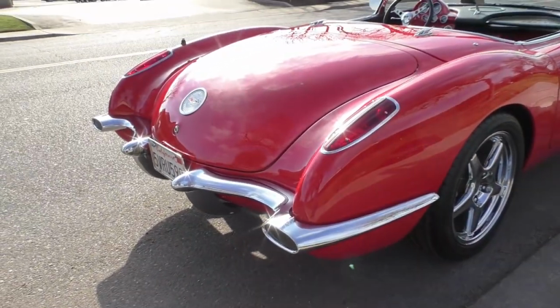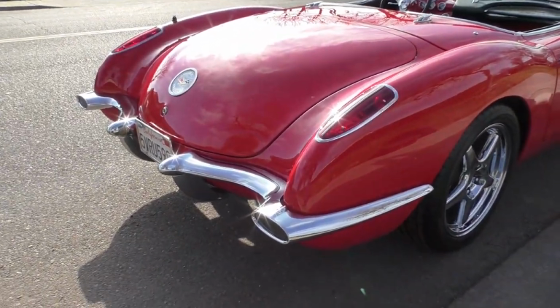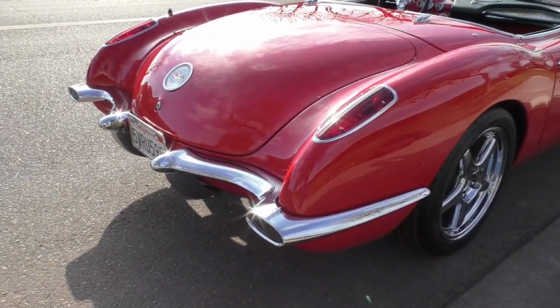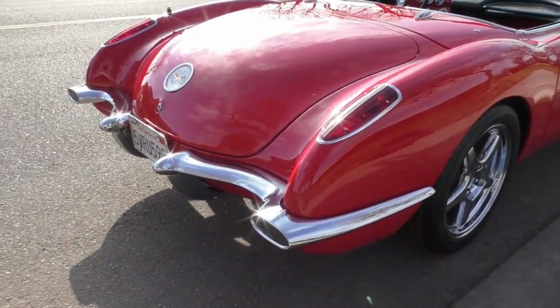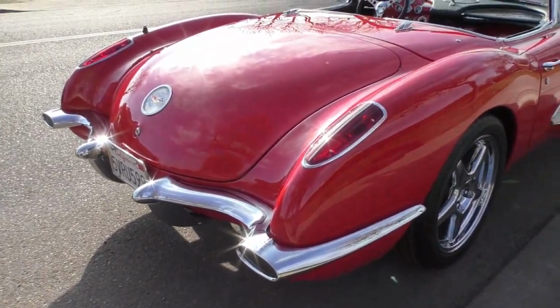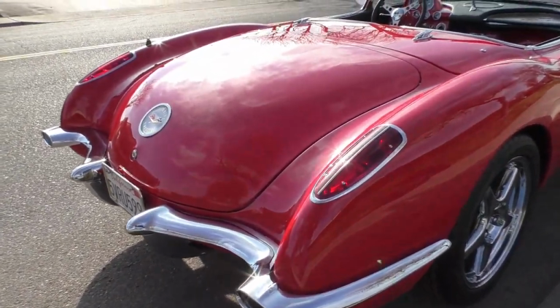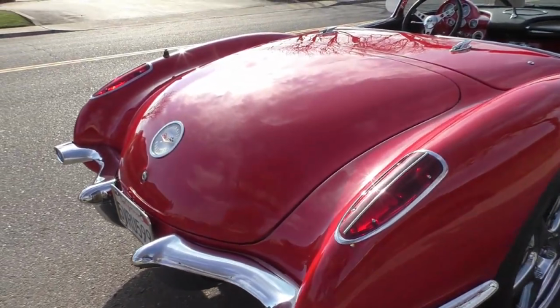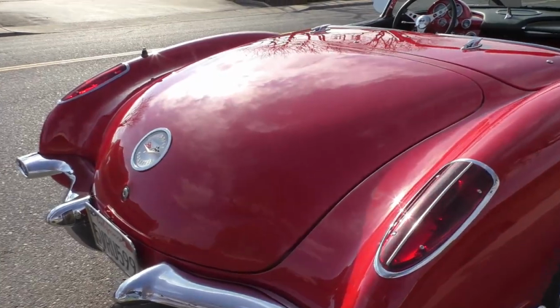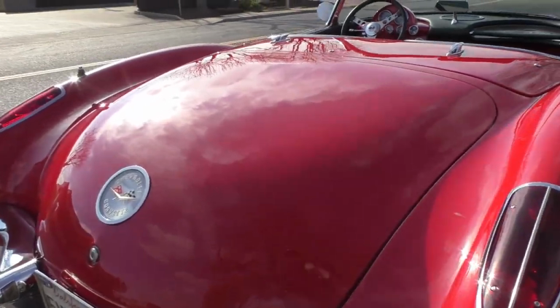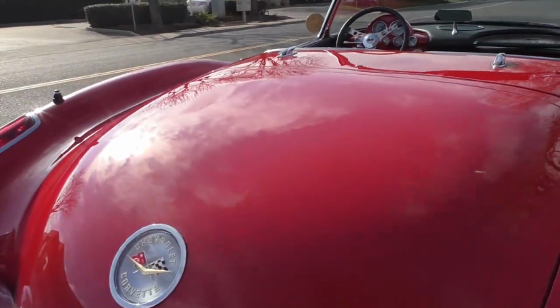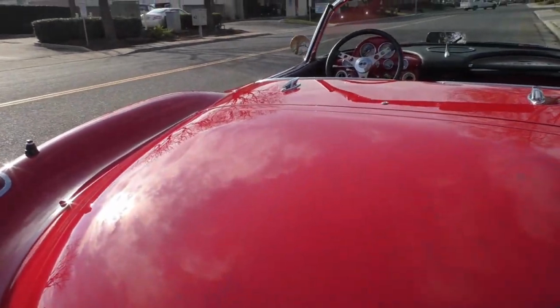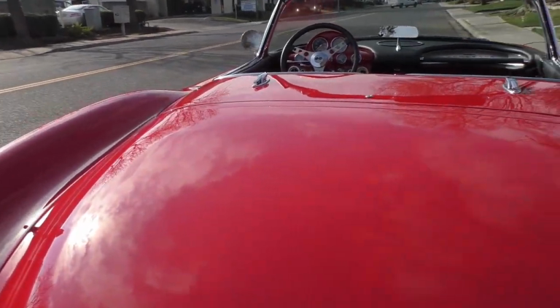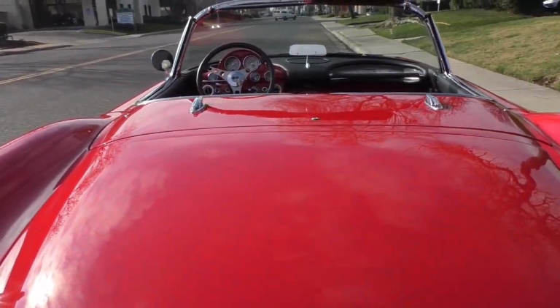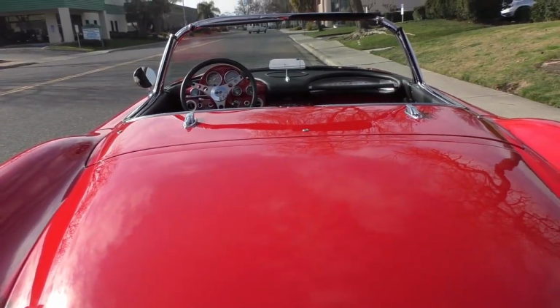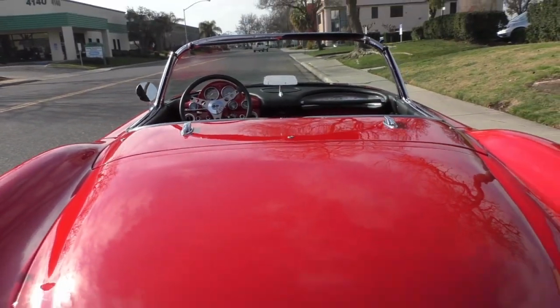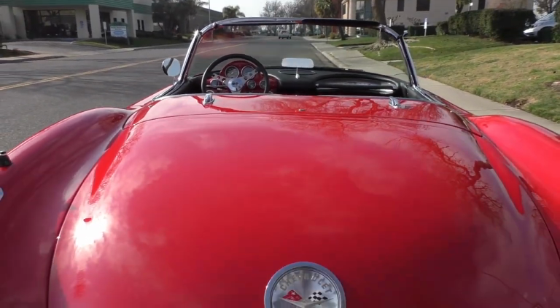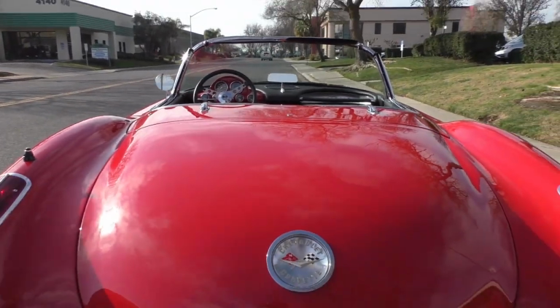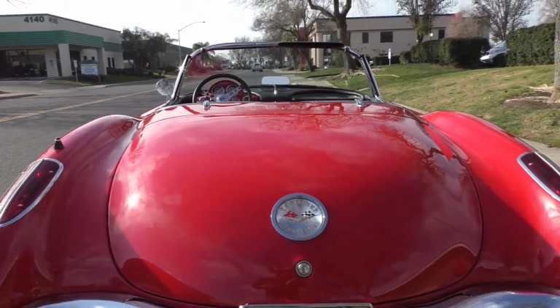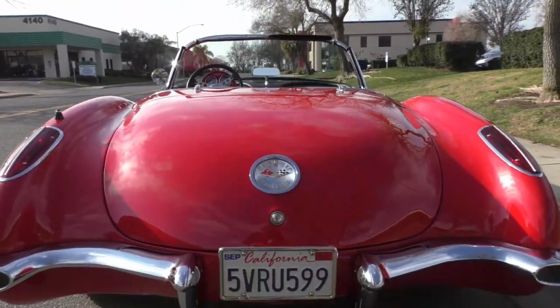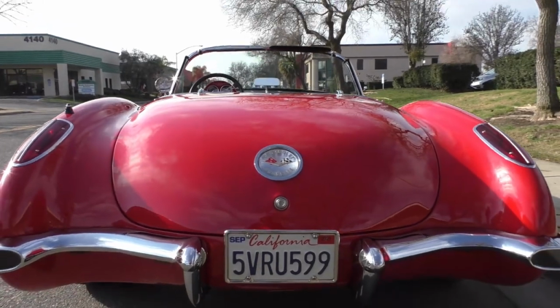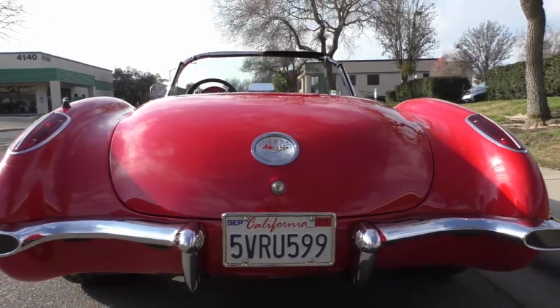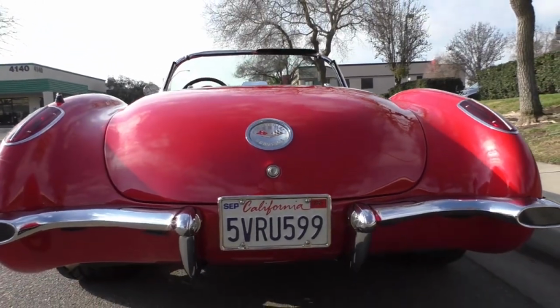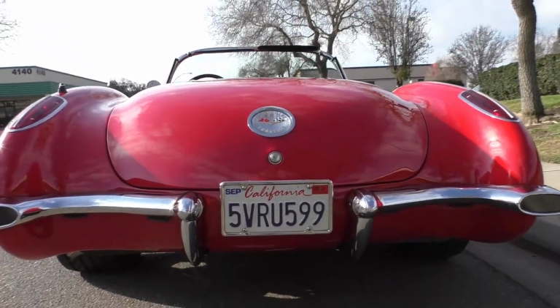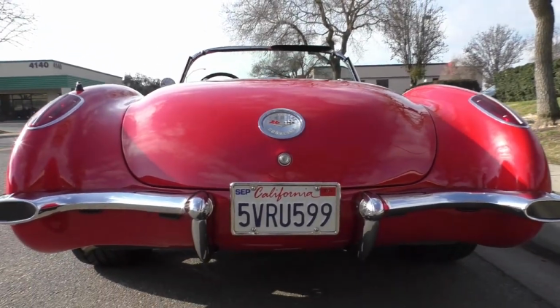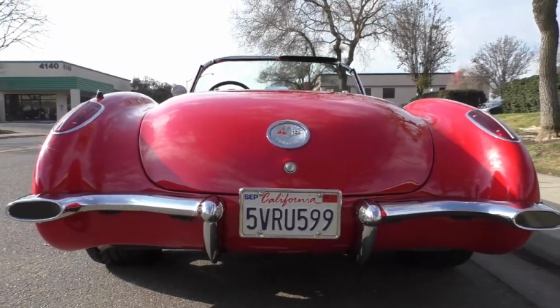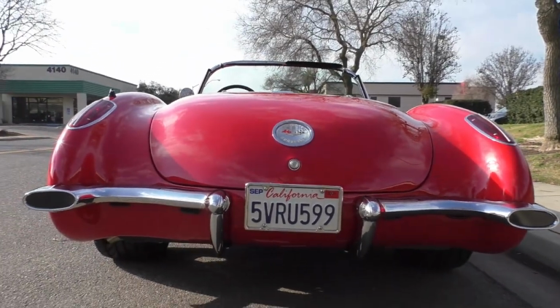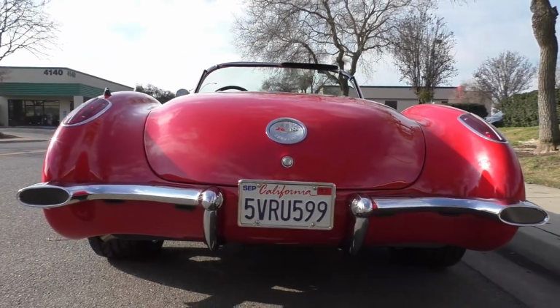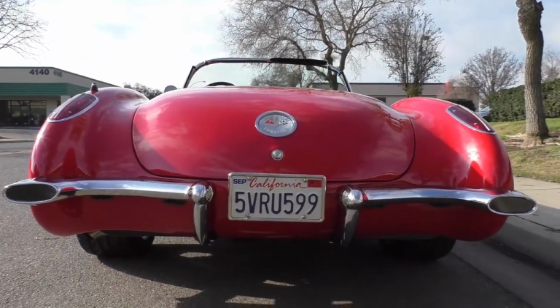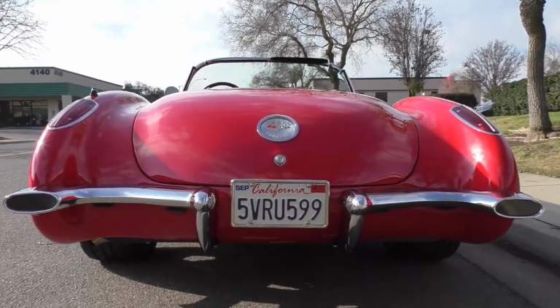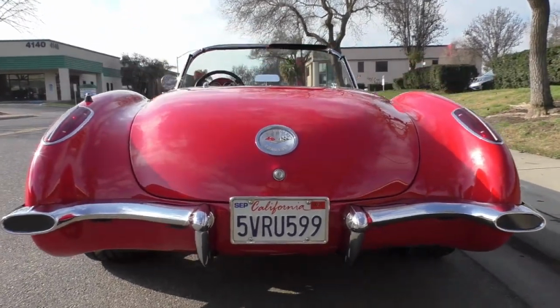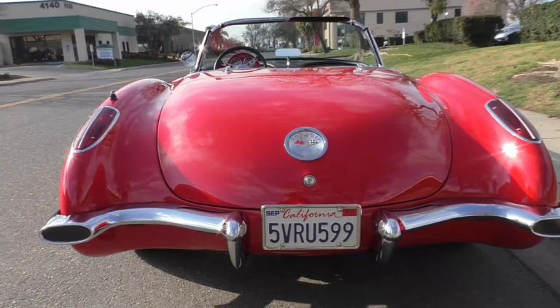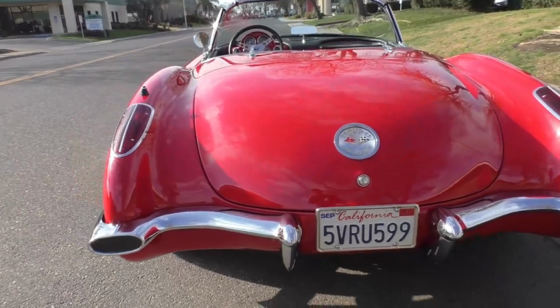We'll get the trunk covered shortly. We like to cover the exterior of the car first and then walk towards the interior, so we'll continue in that order.